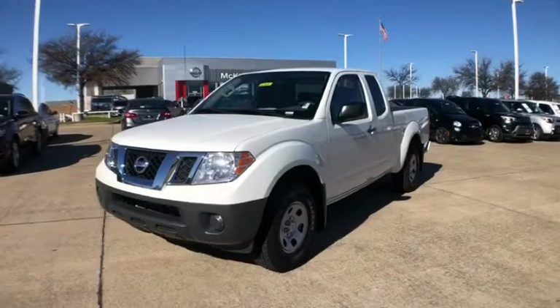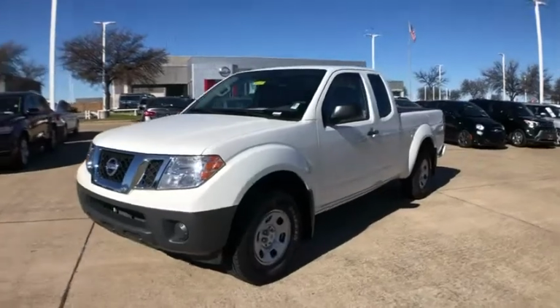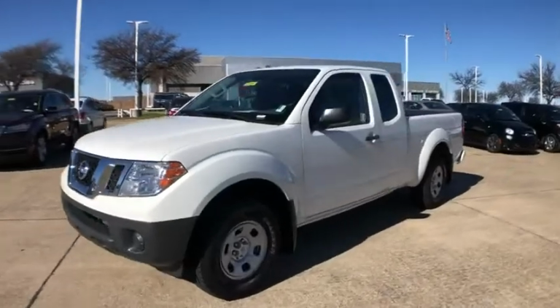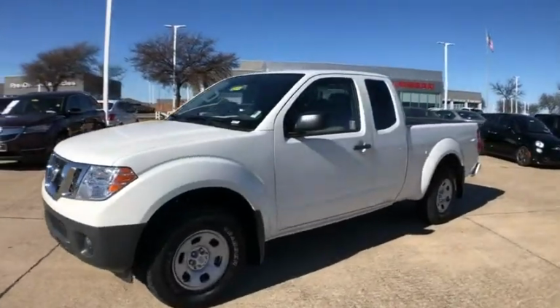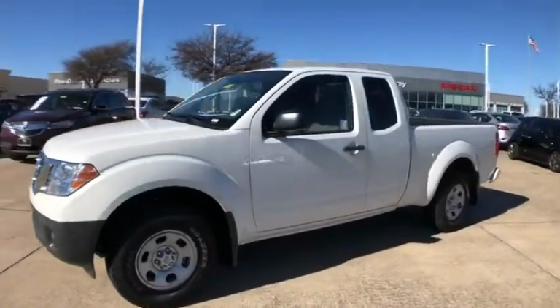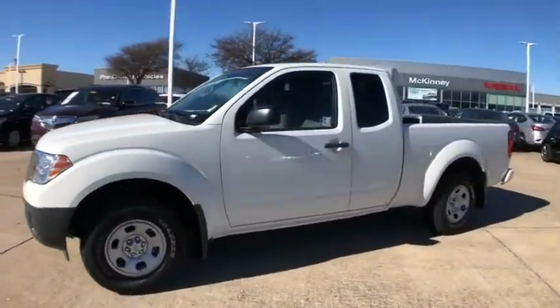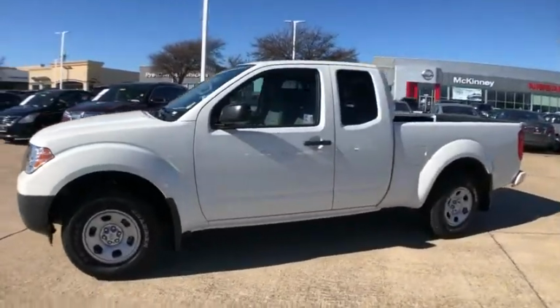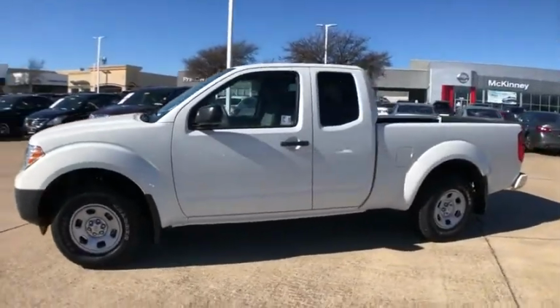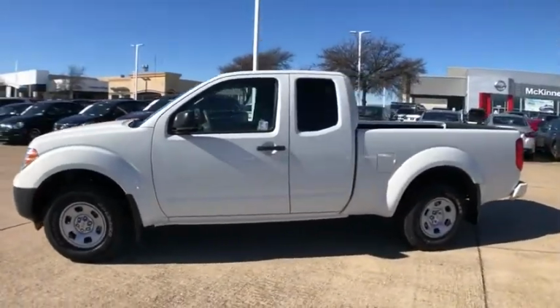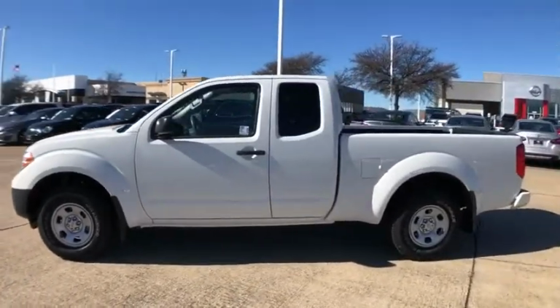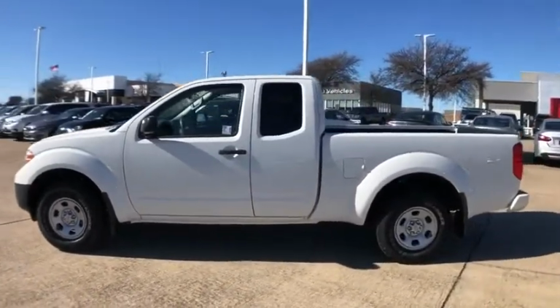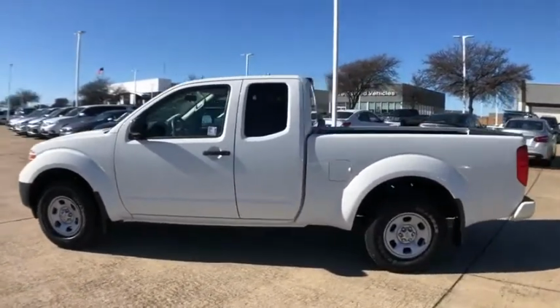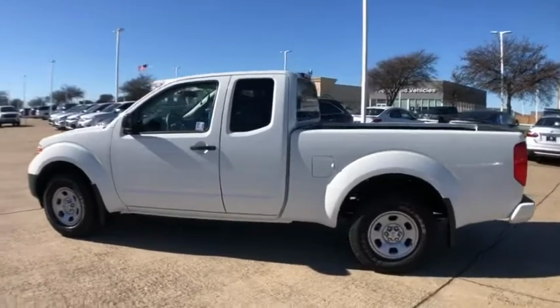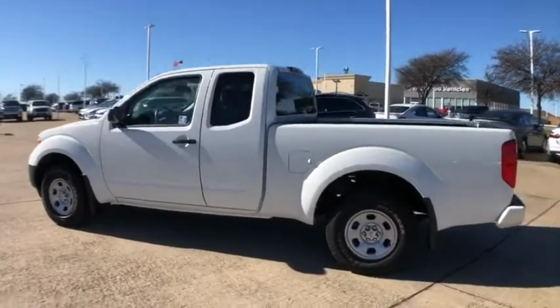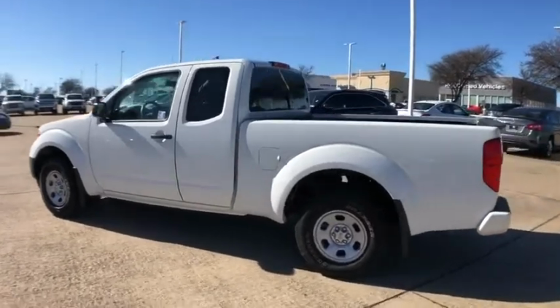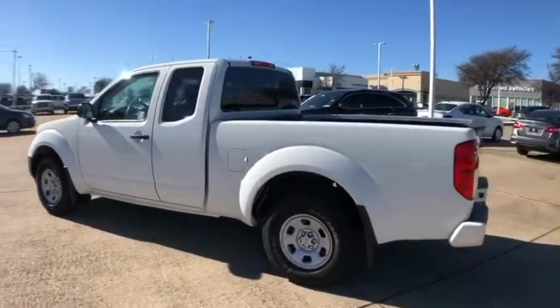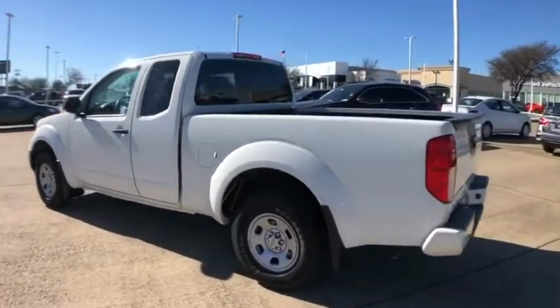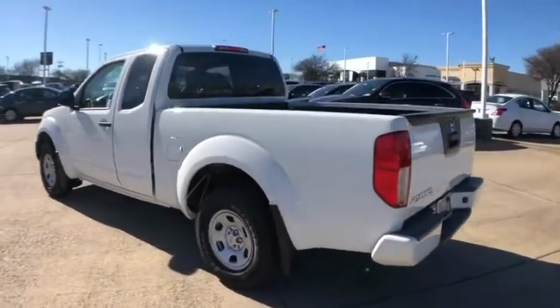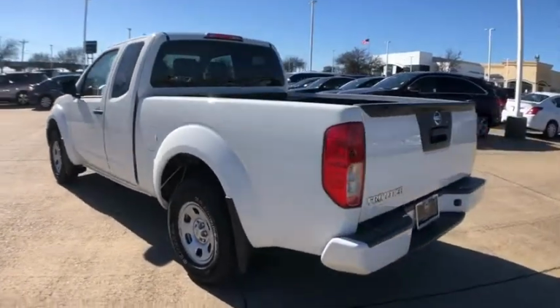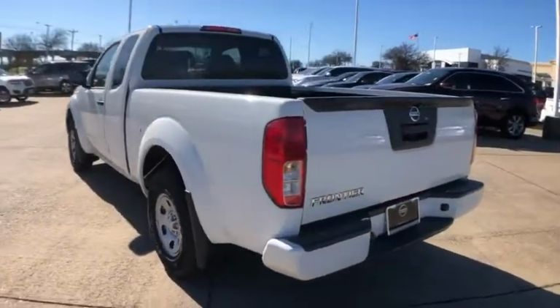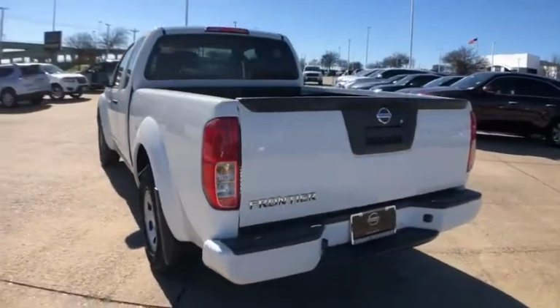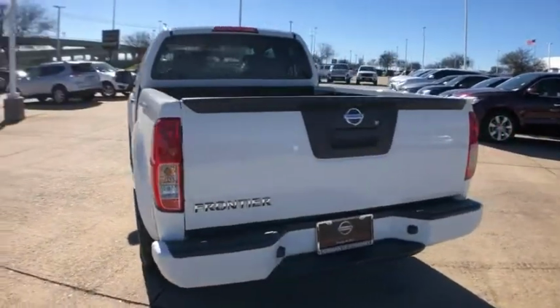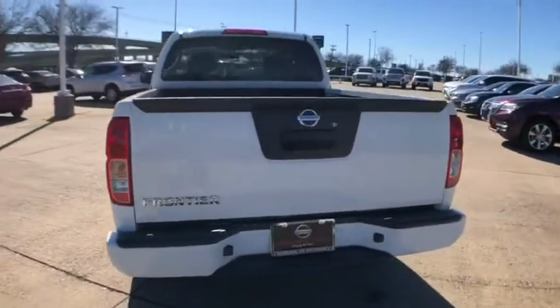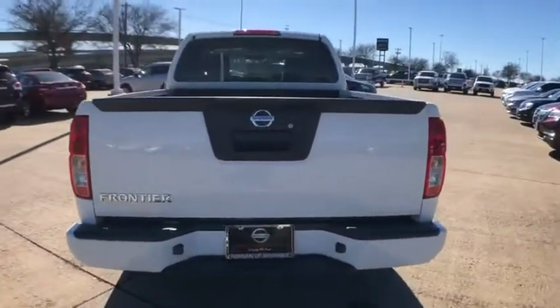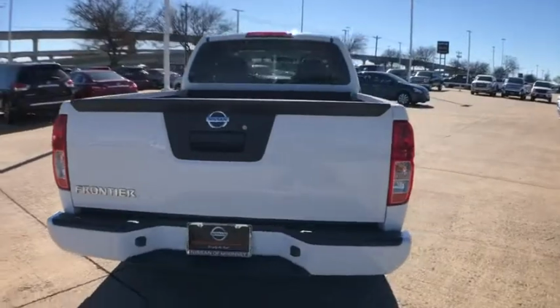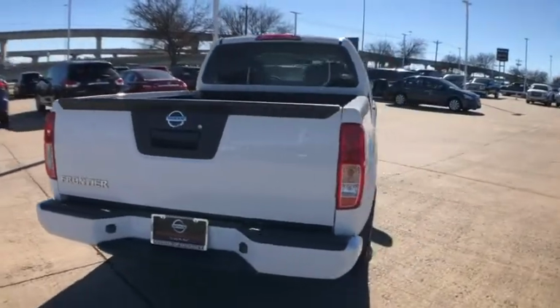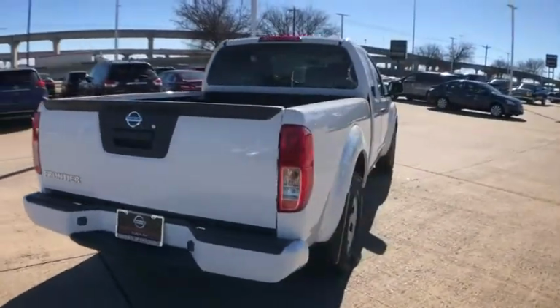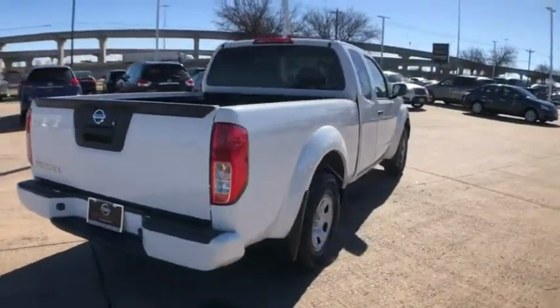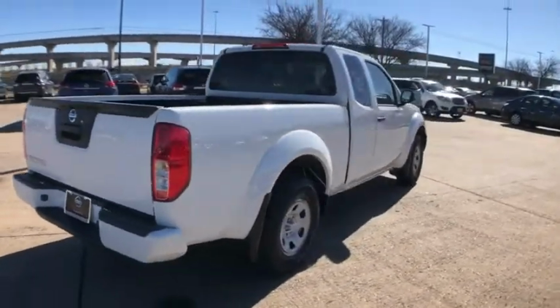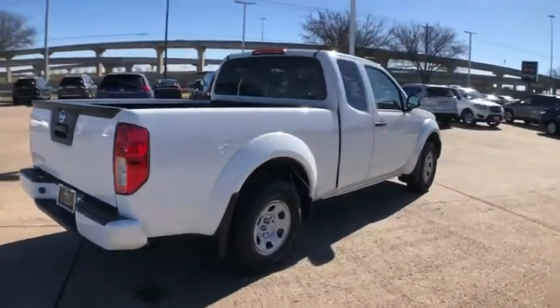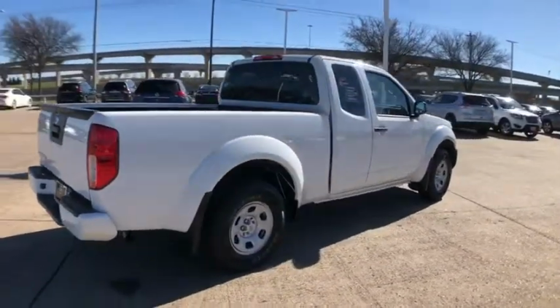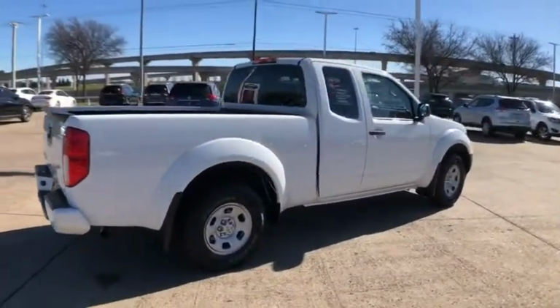Stop by and take a look at the 2018 Nissan Frontier. The Nissan Frontier offers a full-length, fully-boxed frame for strength, serious off-road capabilities, and a five-star rating for side-impact crash safety.